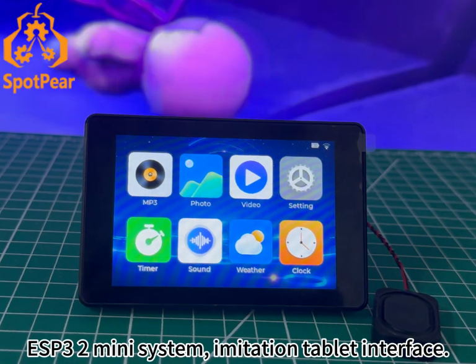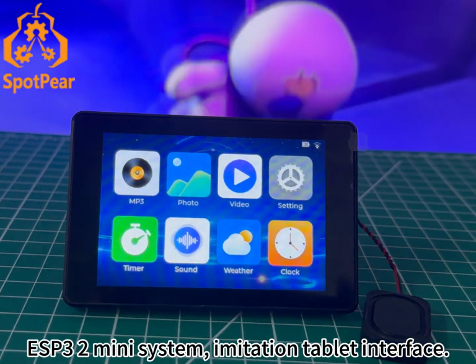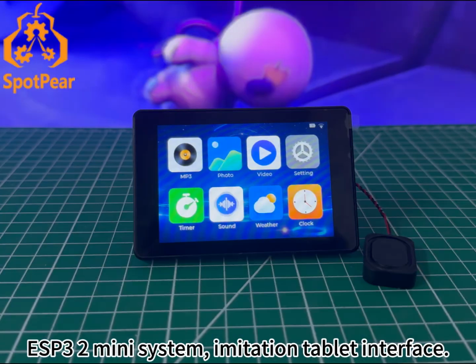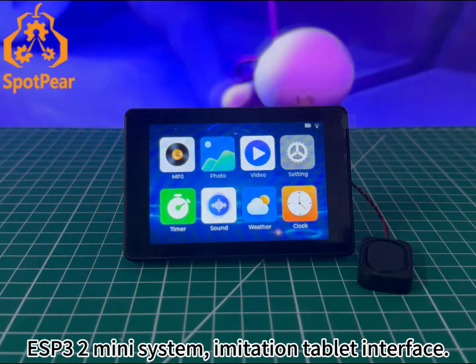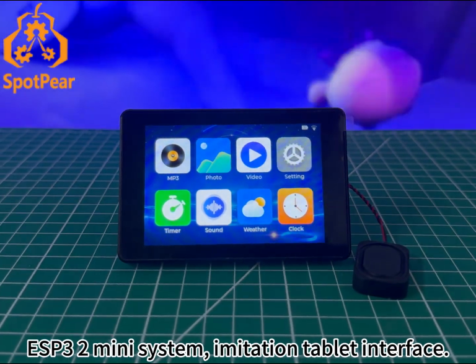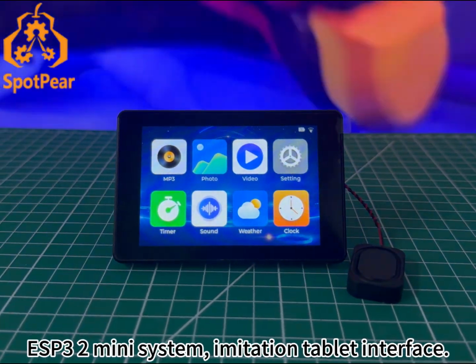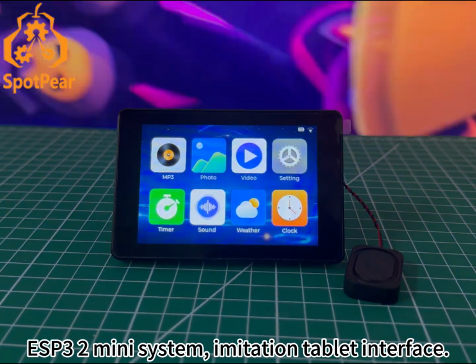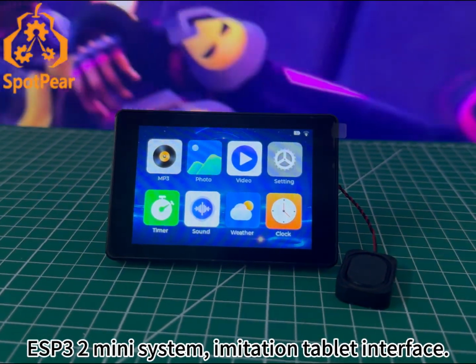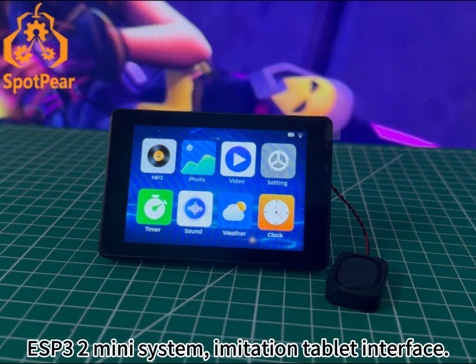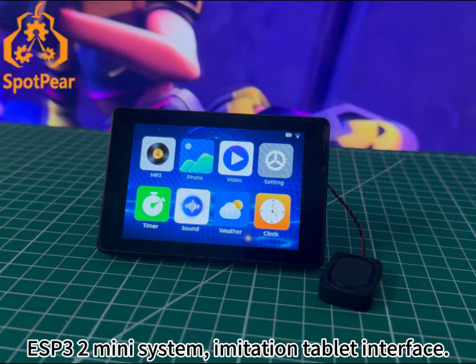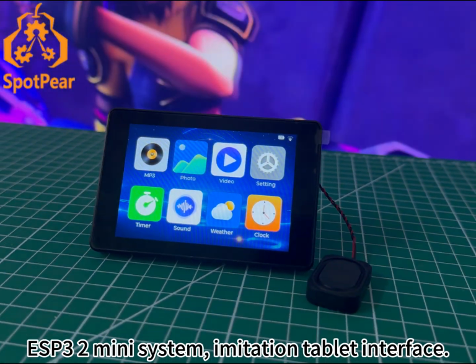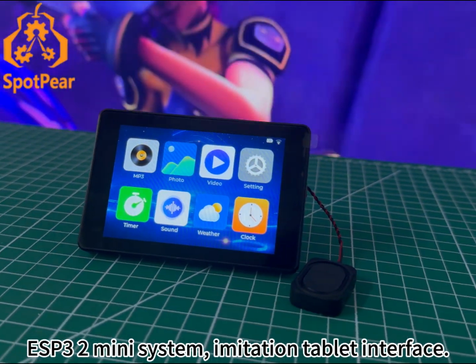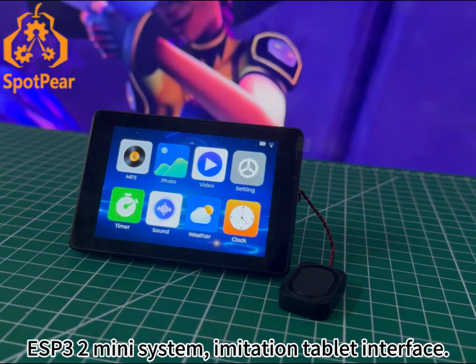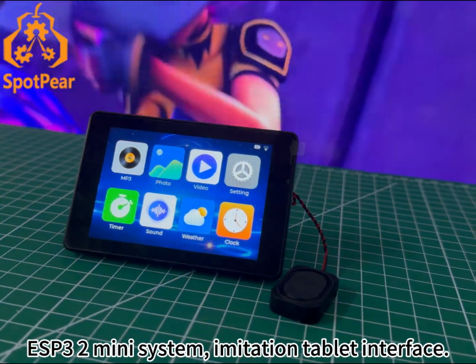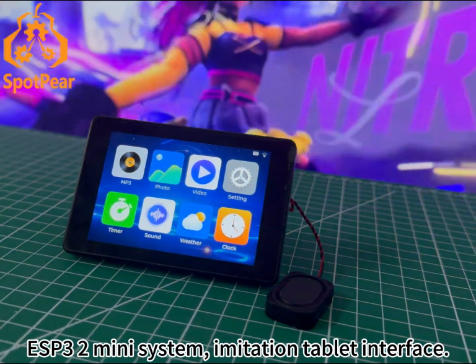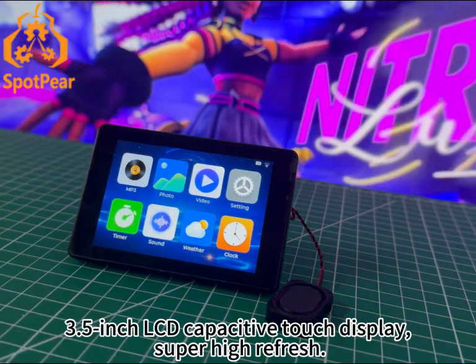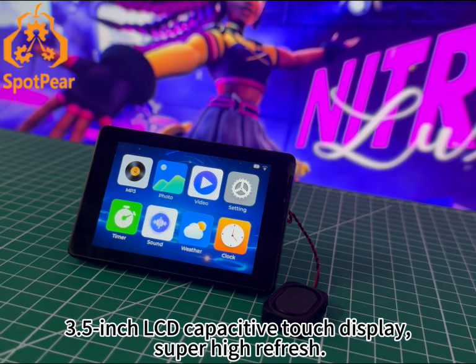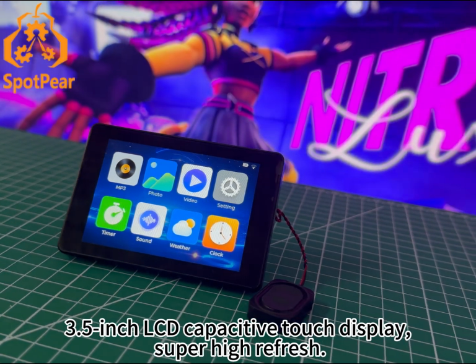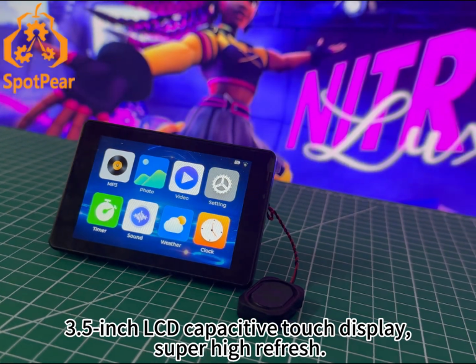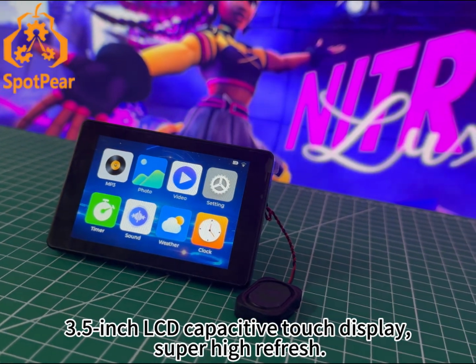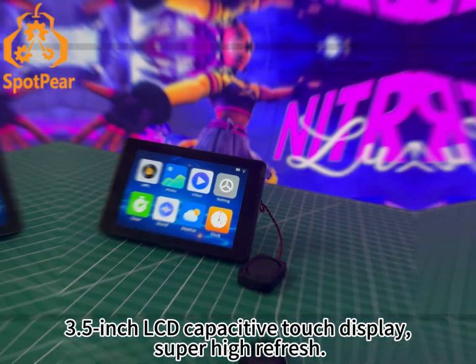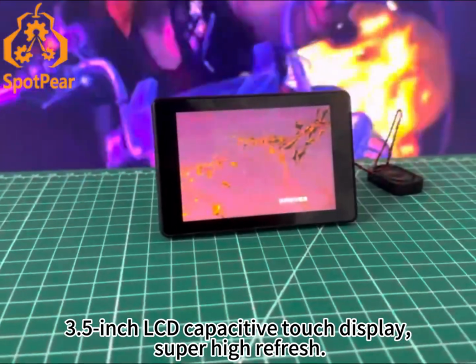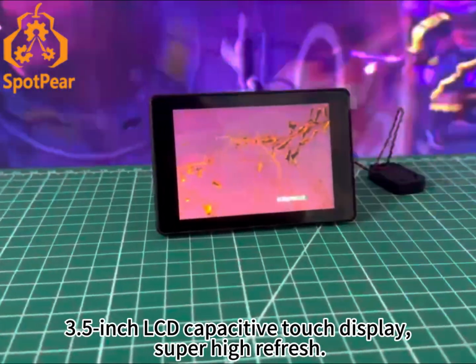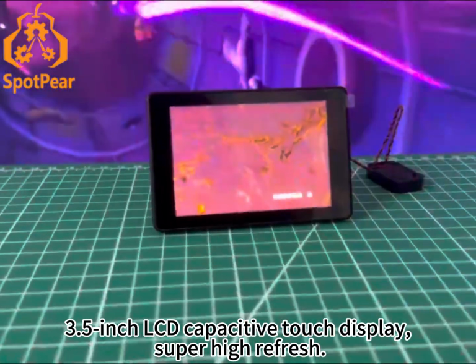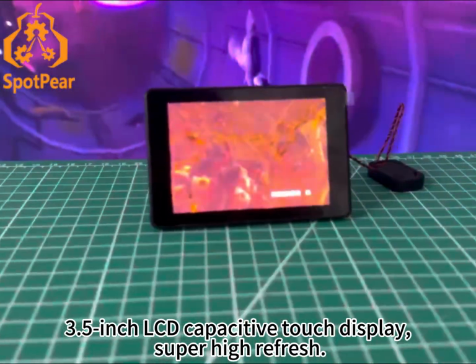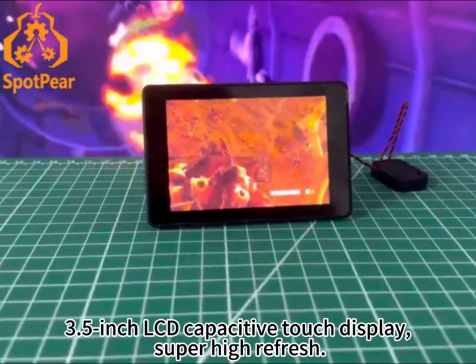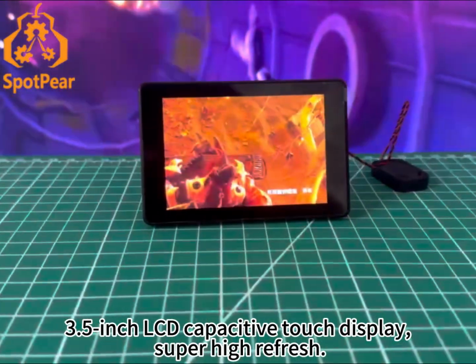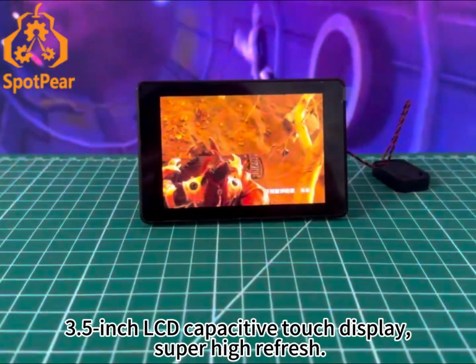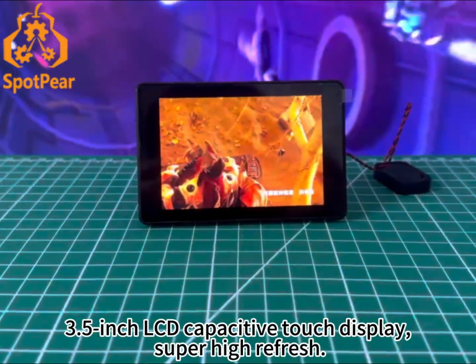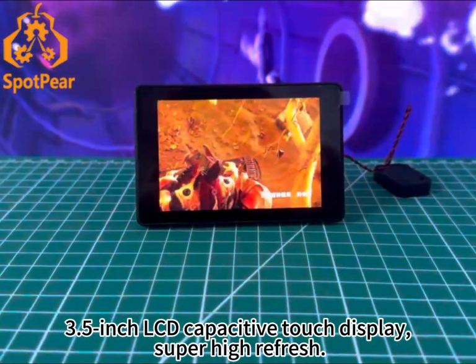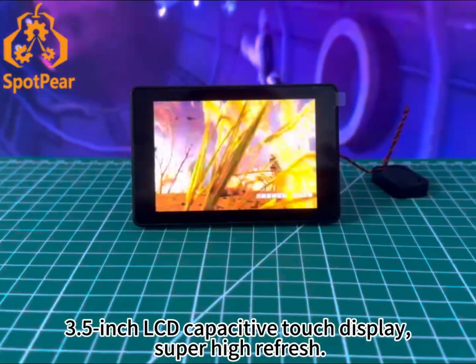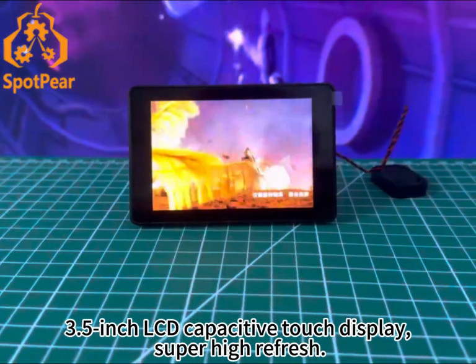ESP3 mini system, imitation tablet interface, 3.5-inch LCD capacitive touch display, super high-refresh.